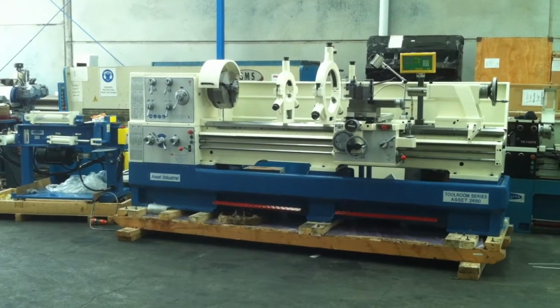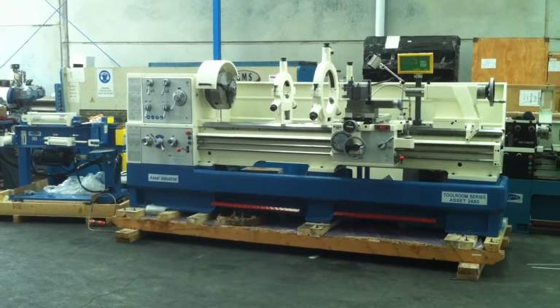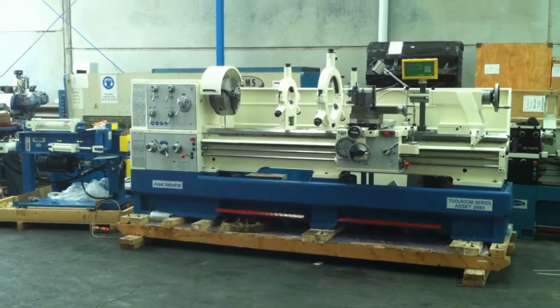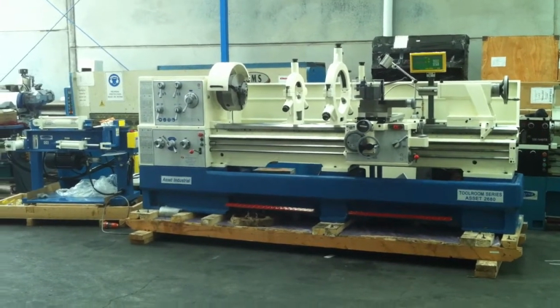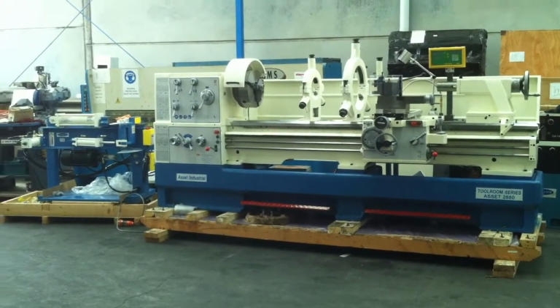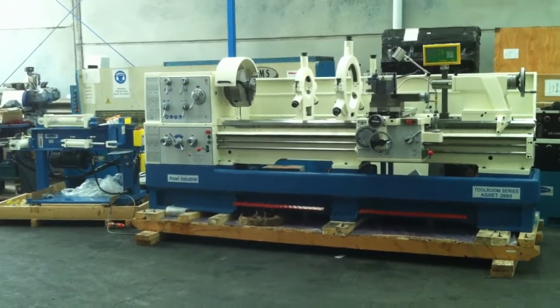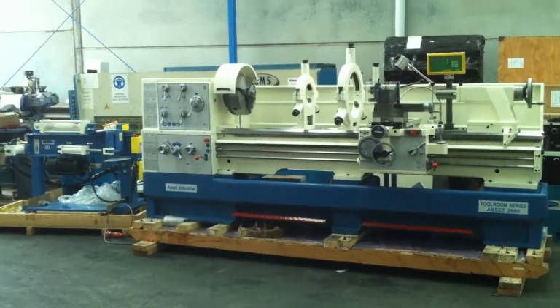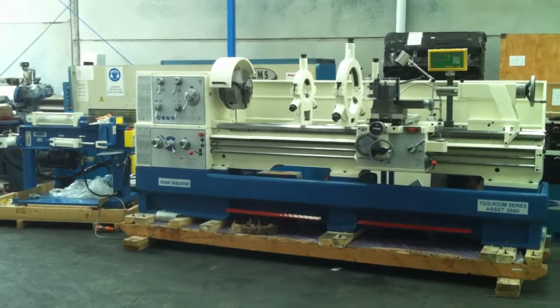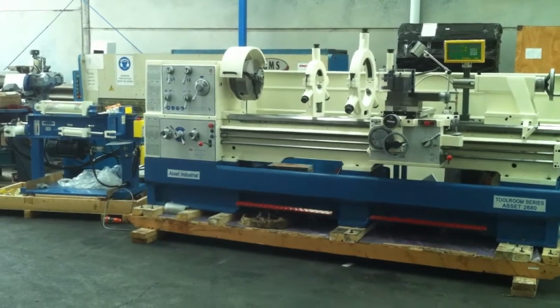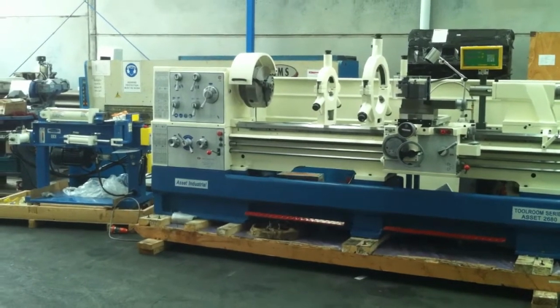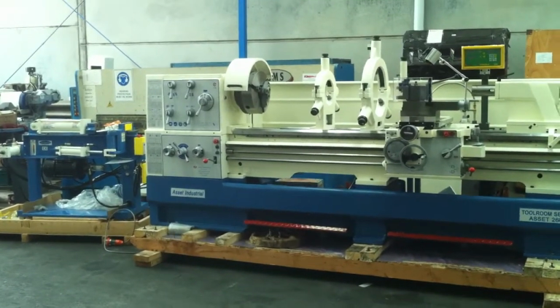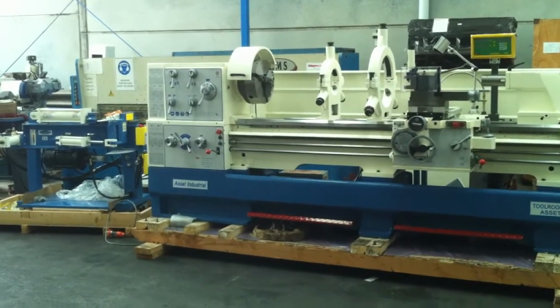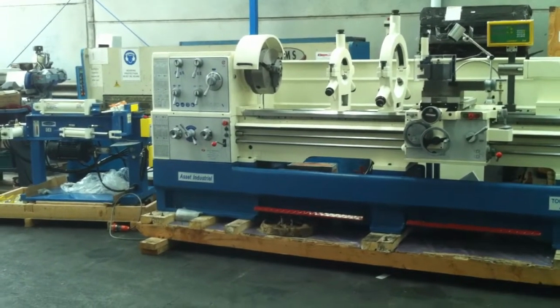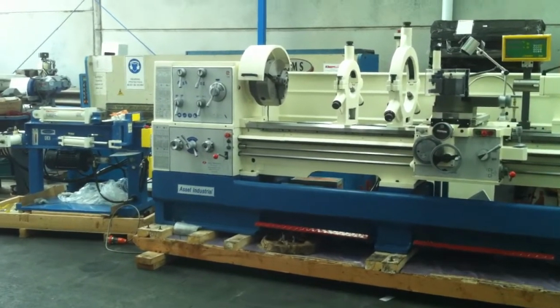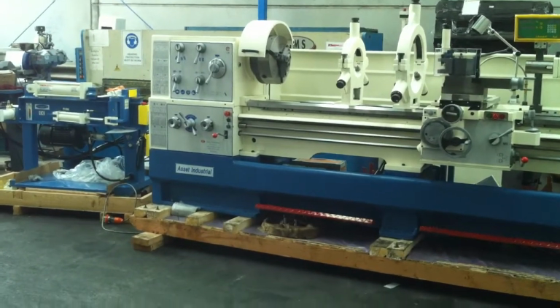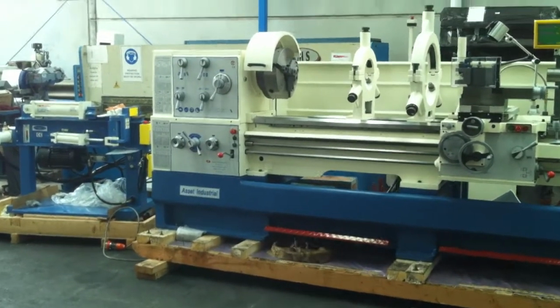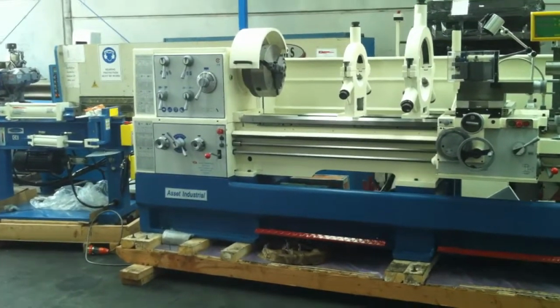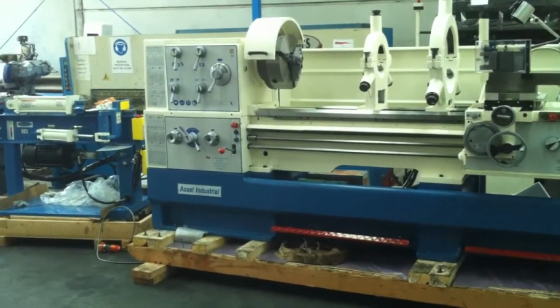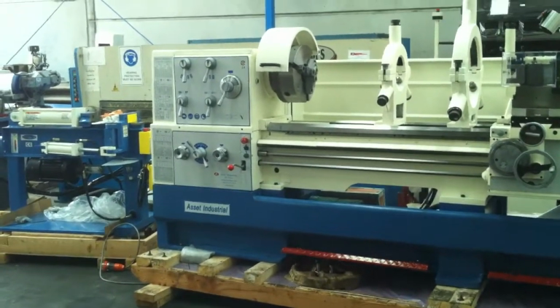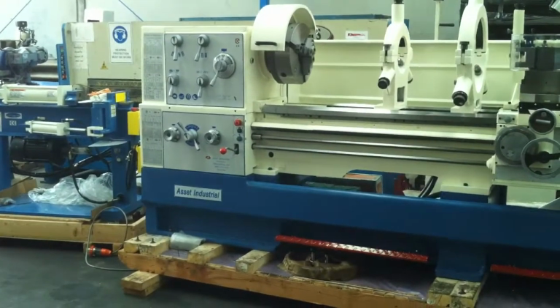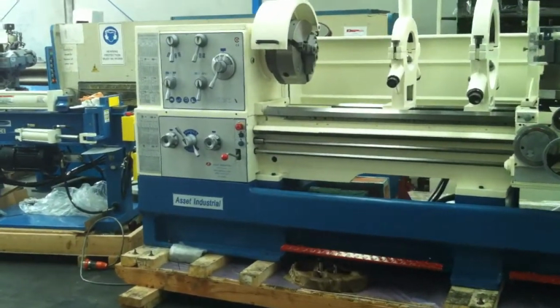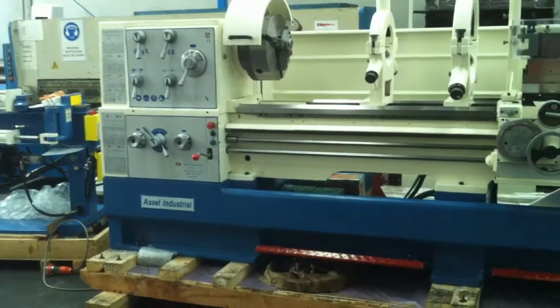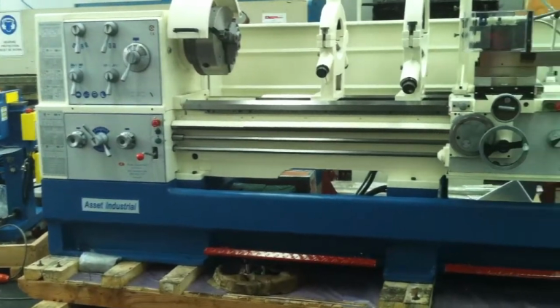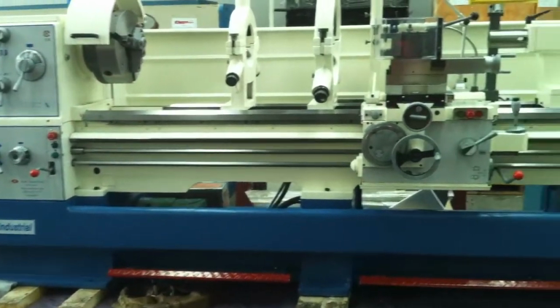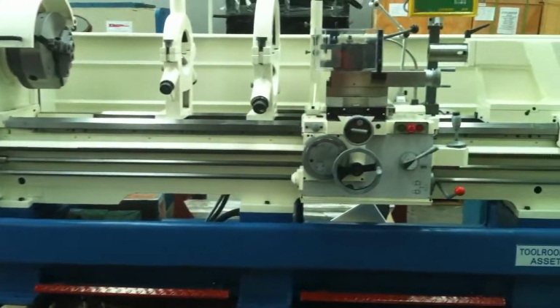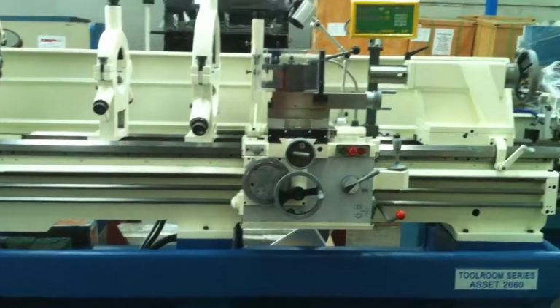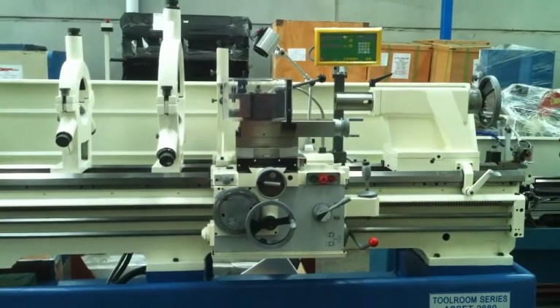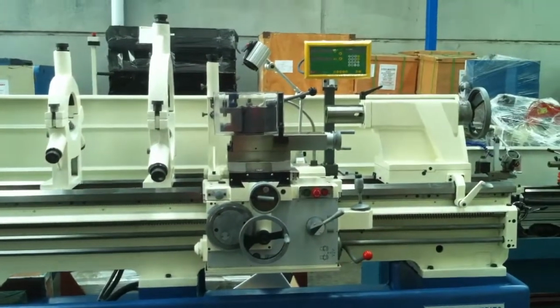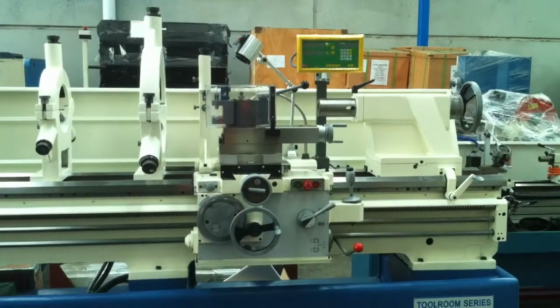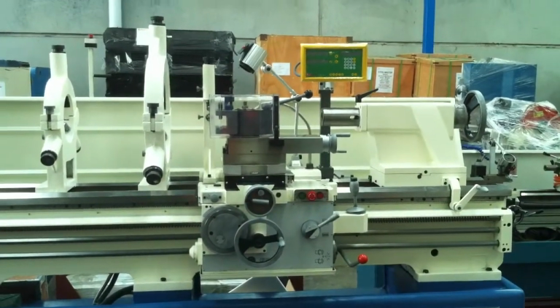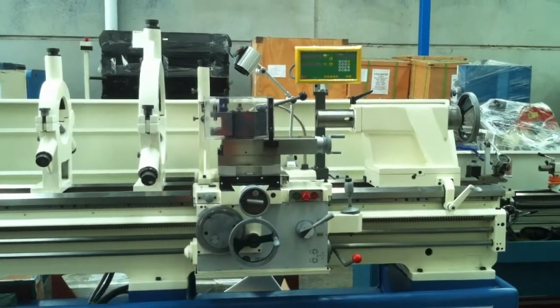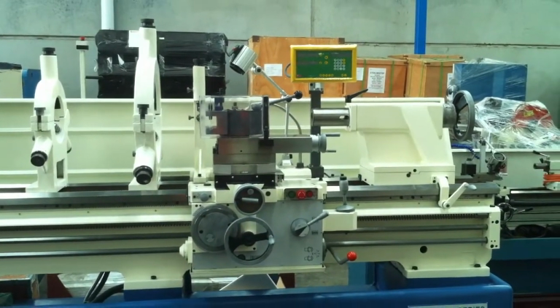We also offer this lathe with a 105mm bore, a great selection of turning speeds, and a 2-axis DRO which is mounted to the carriage.